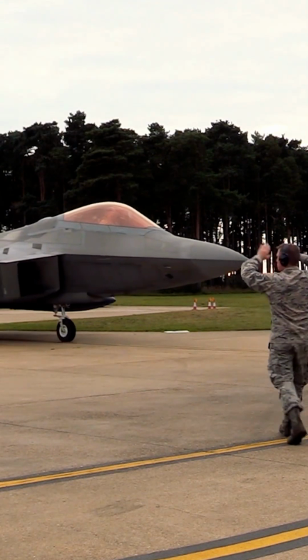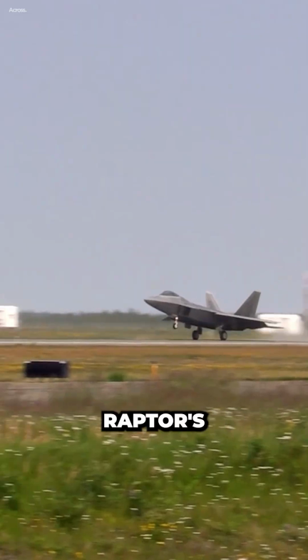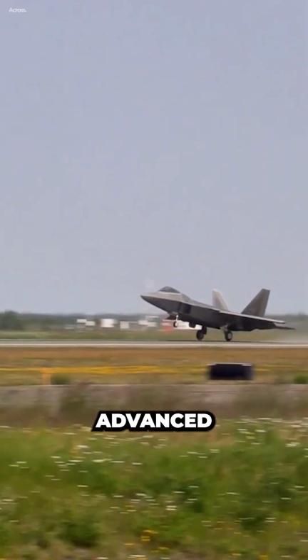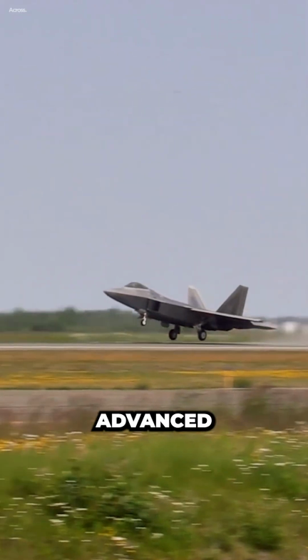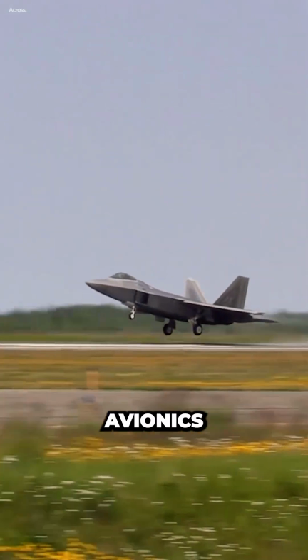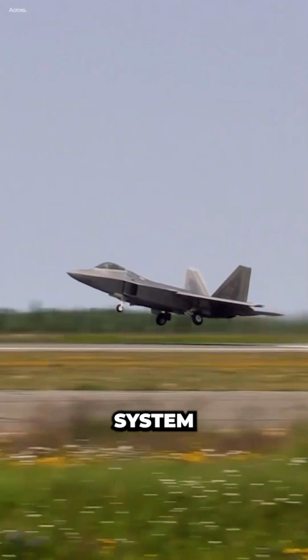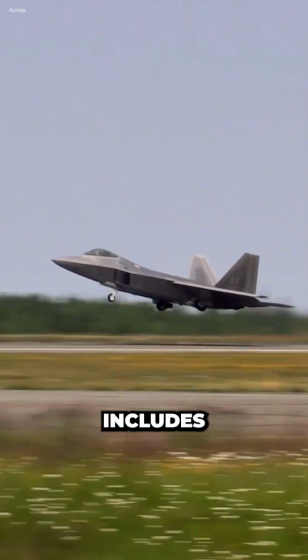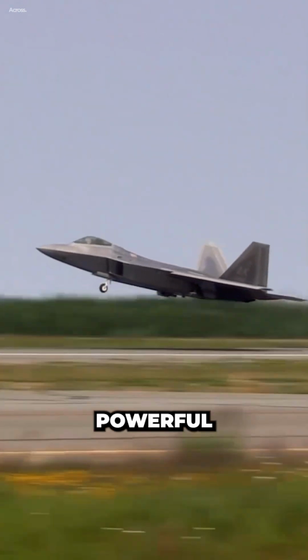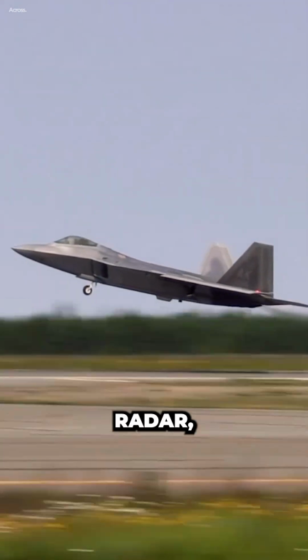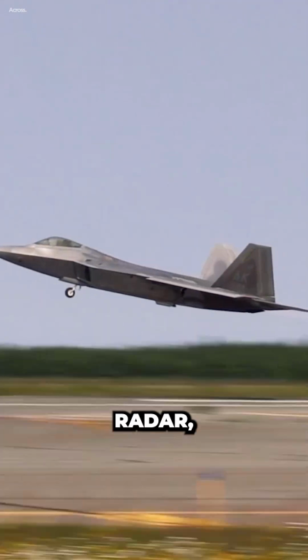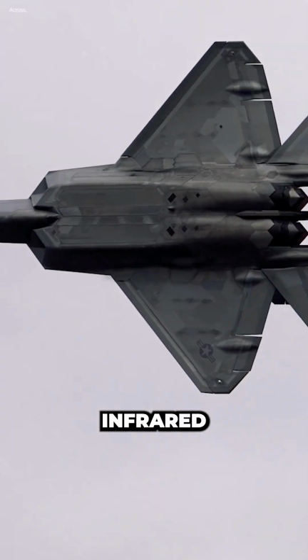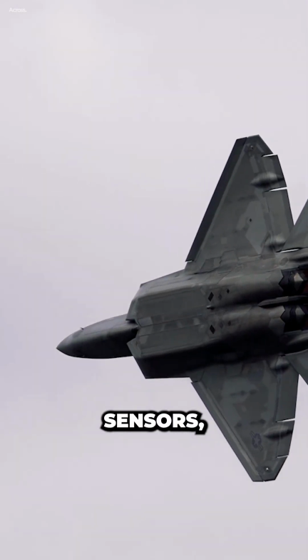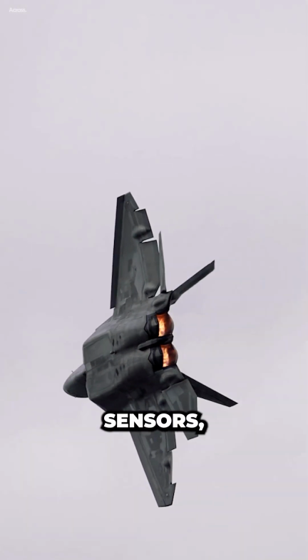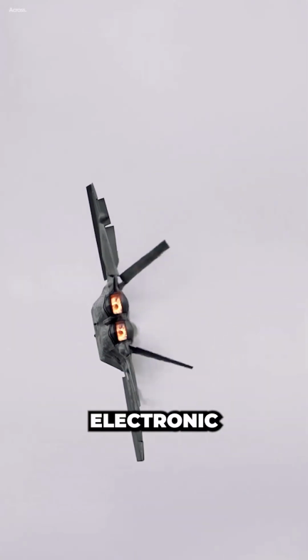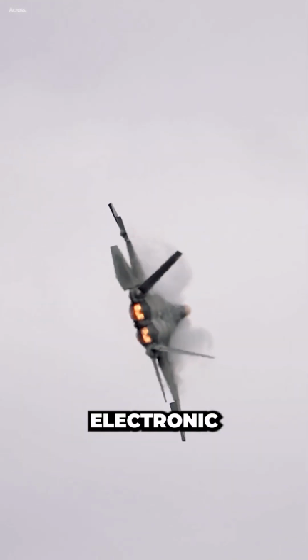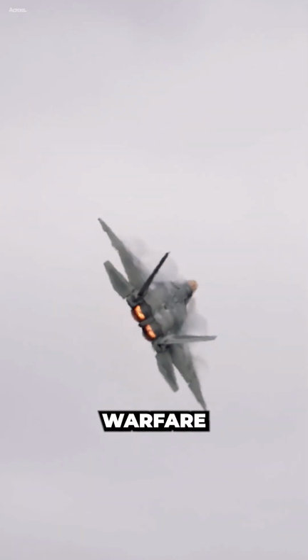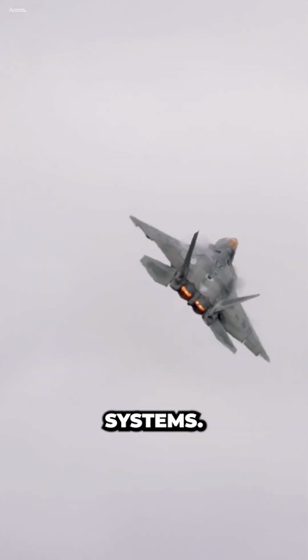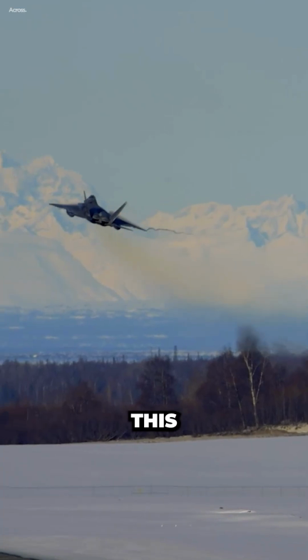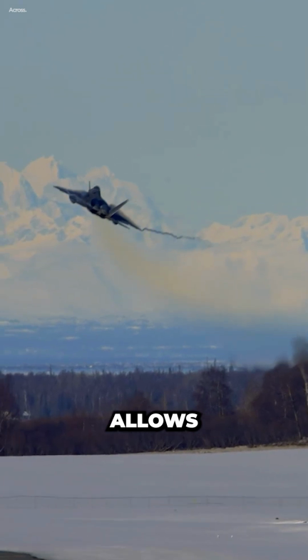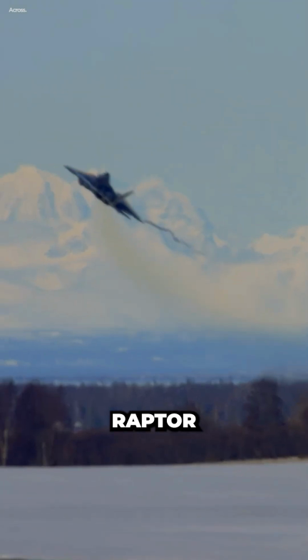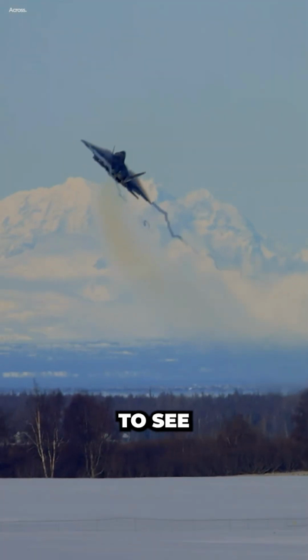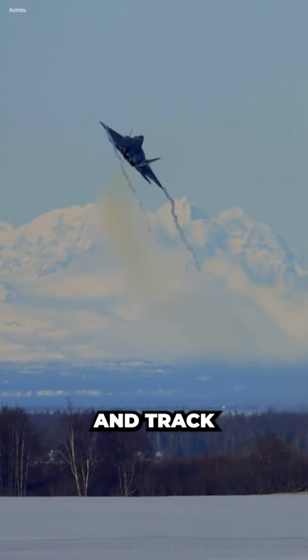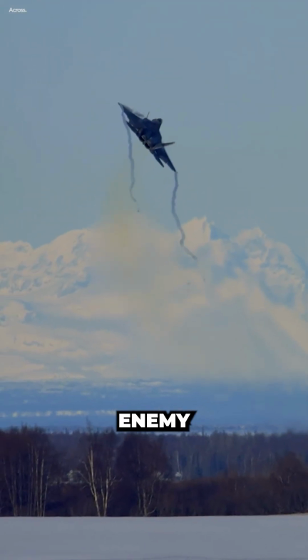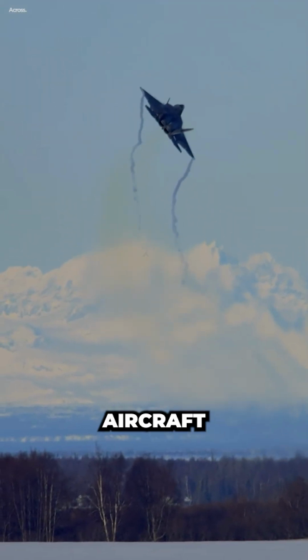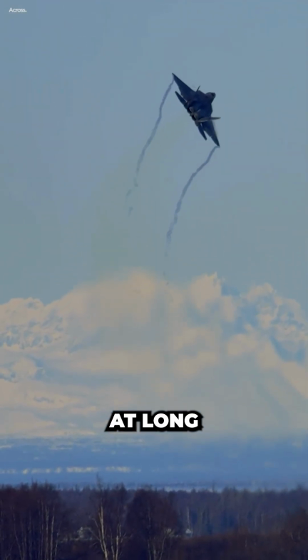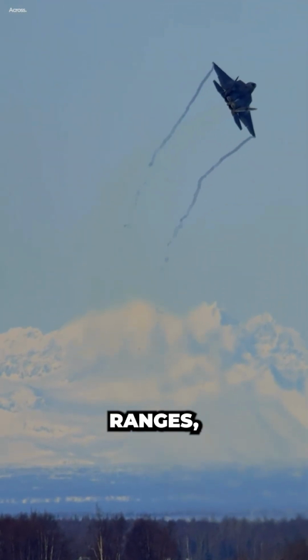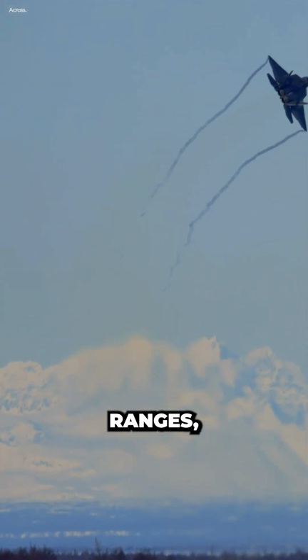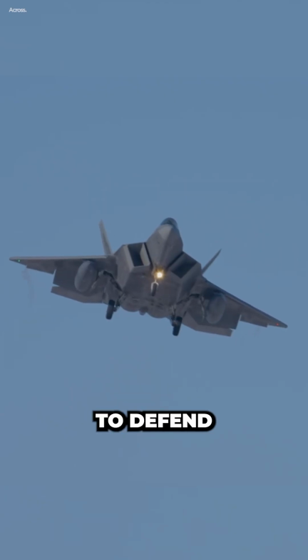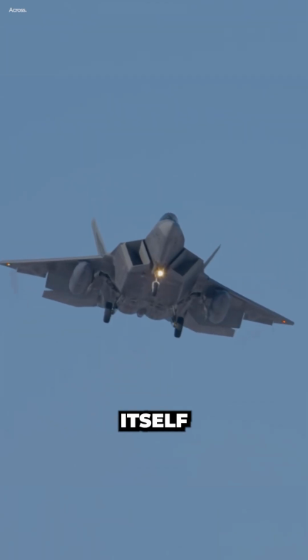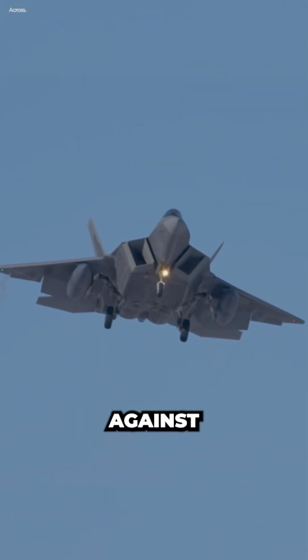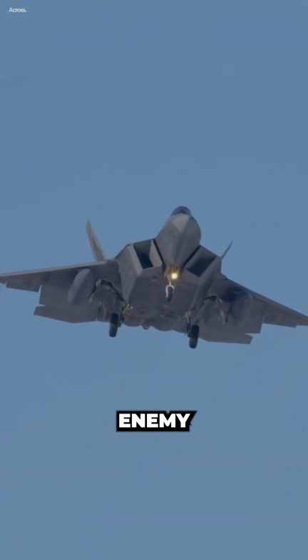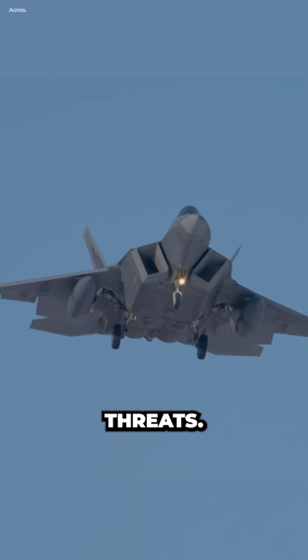The Raptor's advanced avionics system includes a powerful radar, infrared sensors, and electronic warfare systems. This allows the Raptor to see and track enemy aircraft at long ranges and to defend itself against enemy threats.